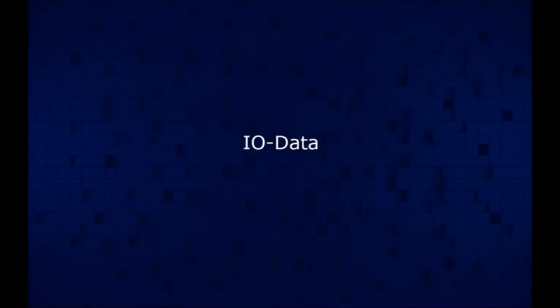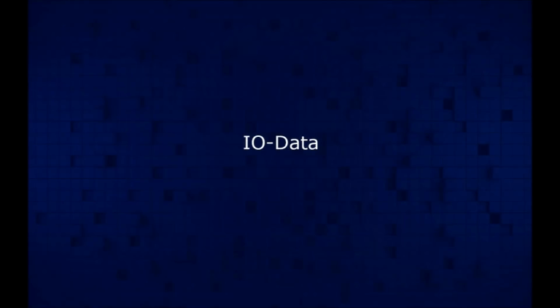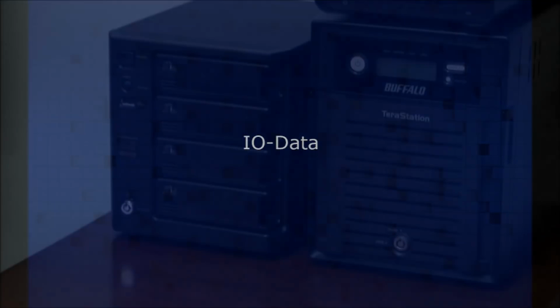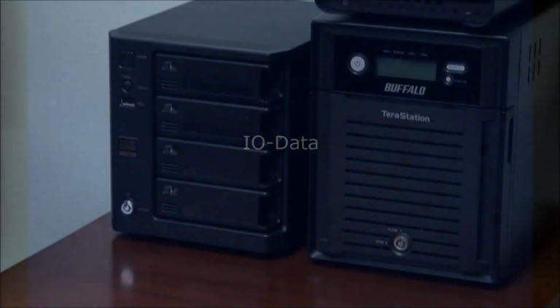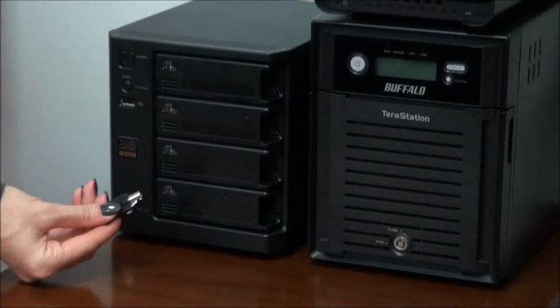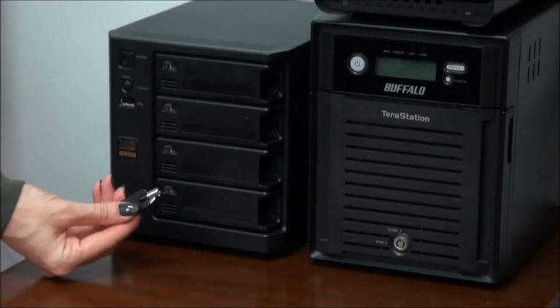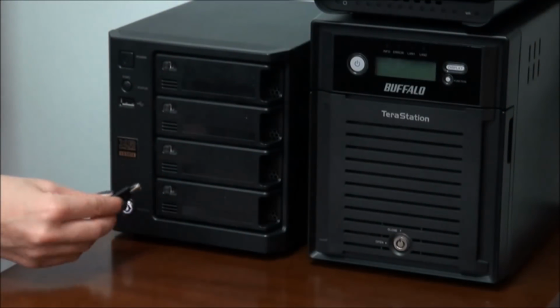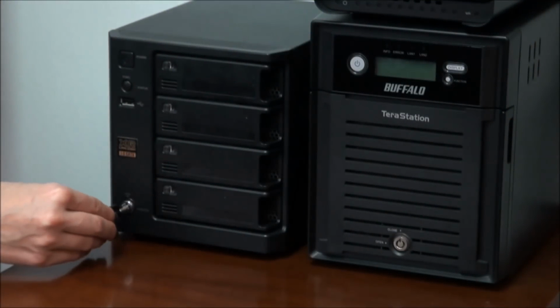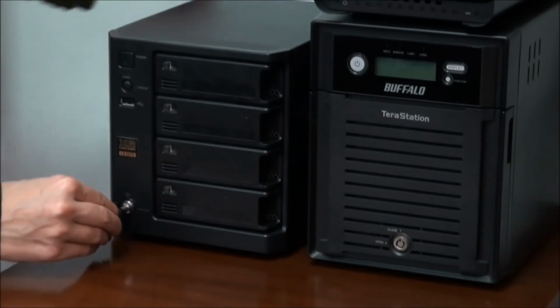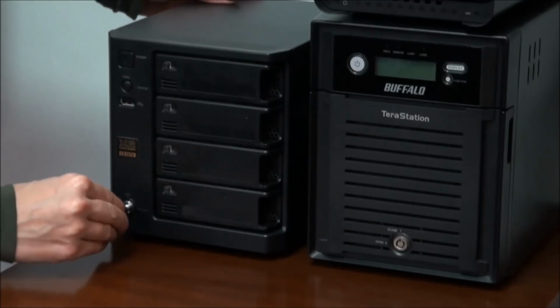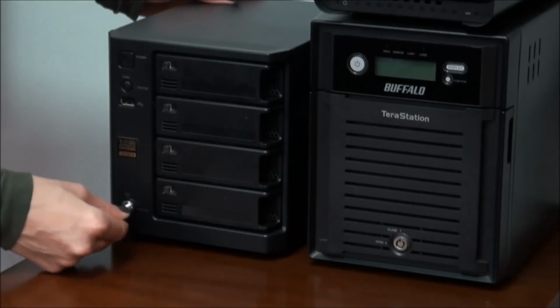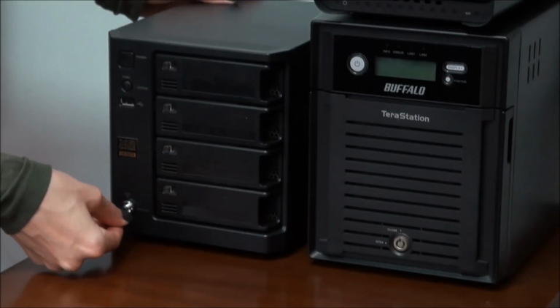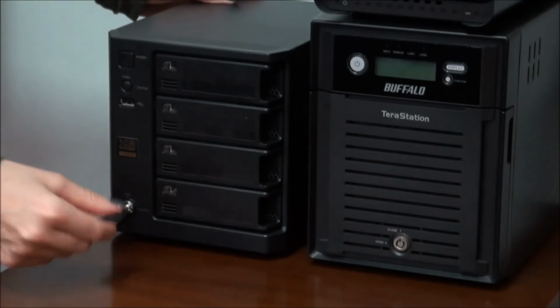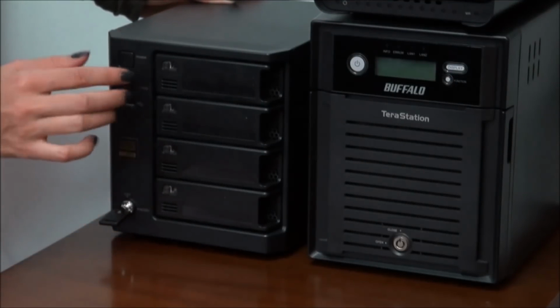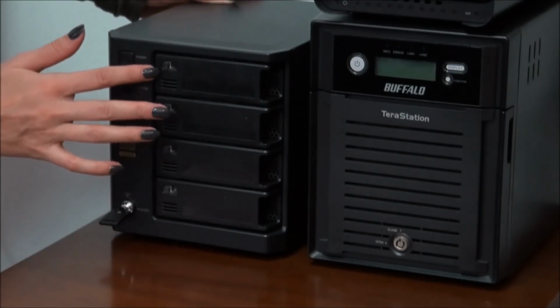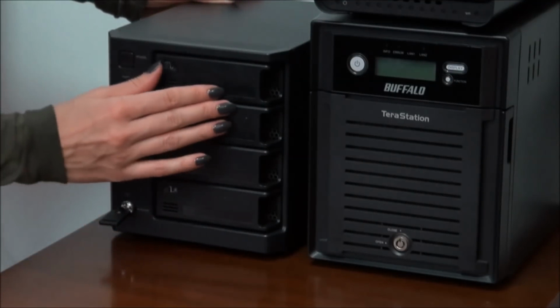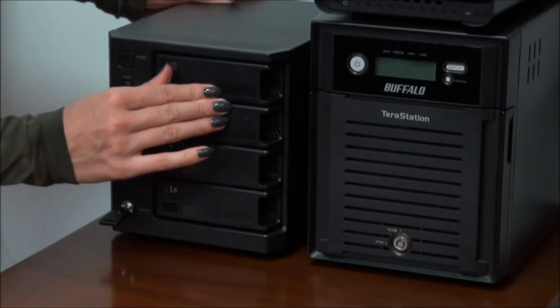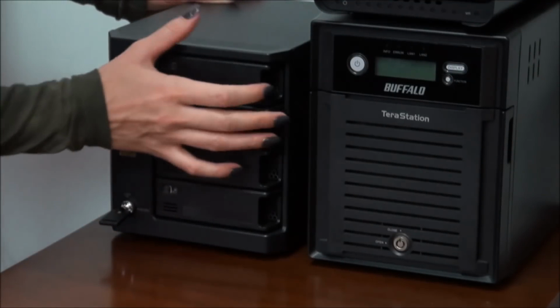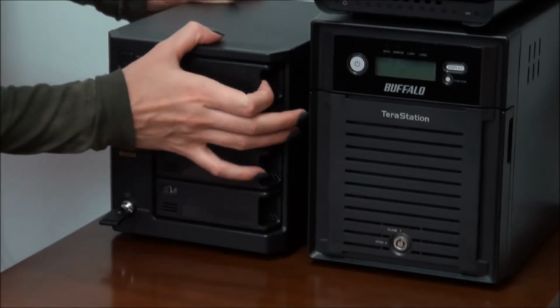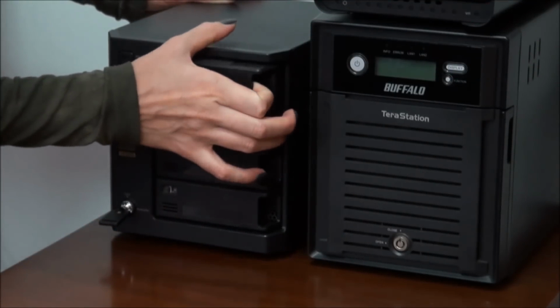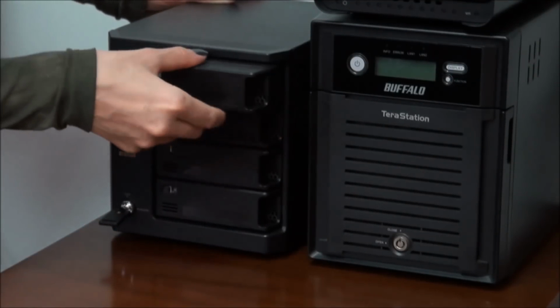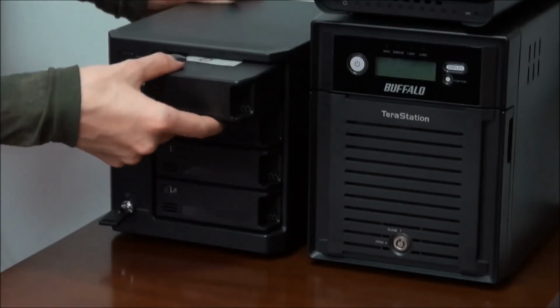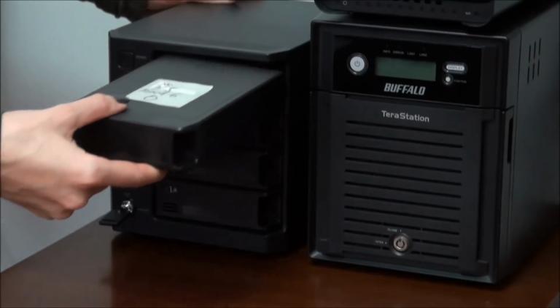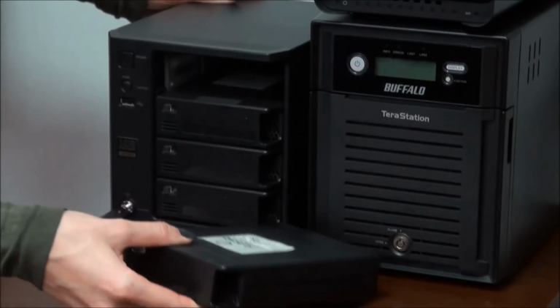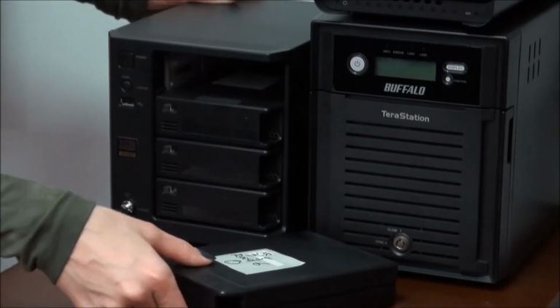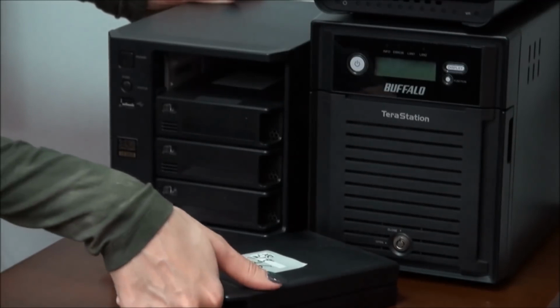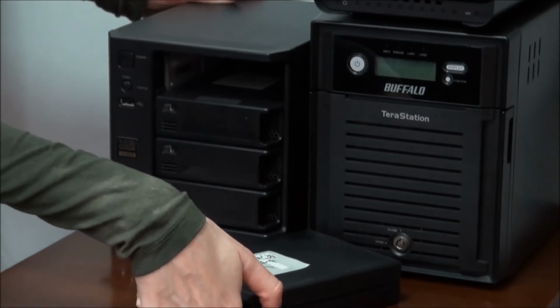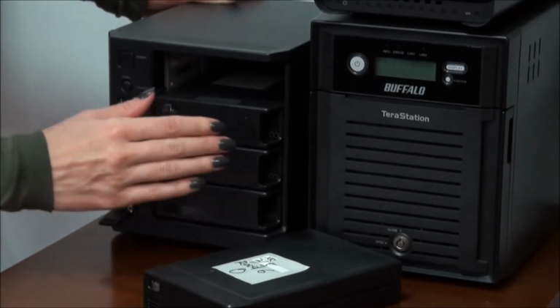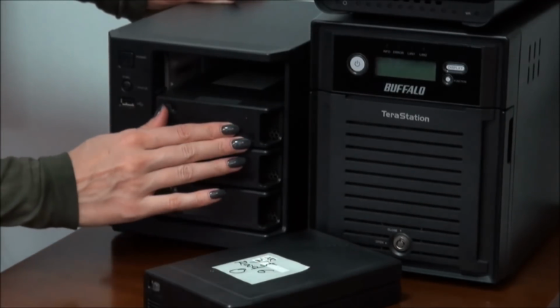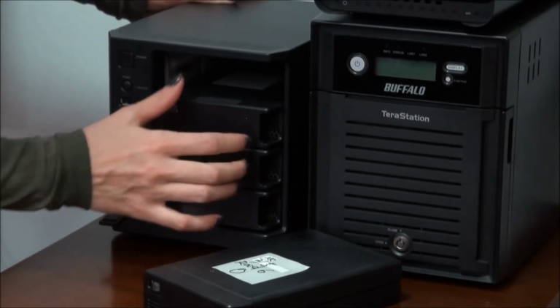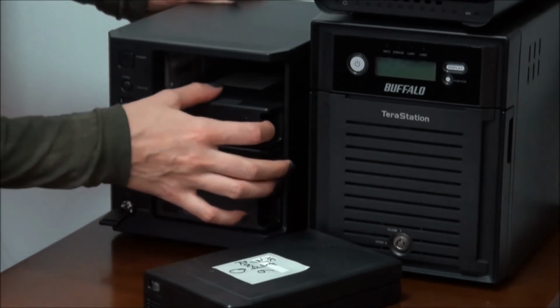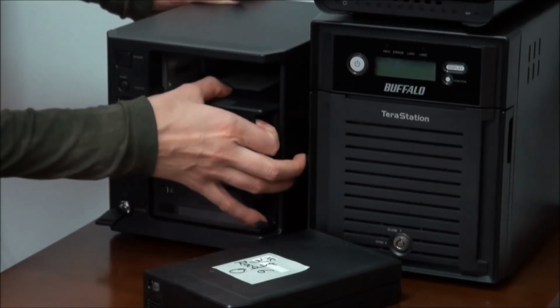An example of another NES model presupposes the same steps for taking the drives out of the casing, taking into account some peculiarities of this model. In this model, drive bays are not hidden inside the box, but each of them is locked.